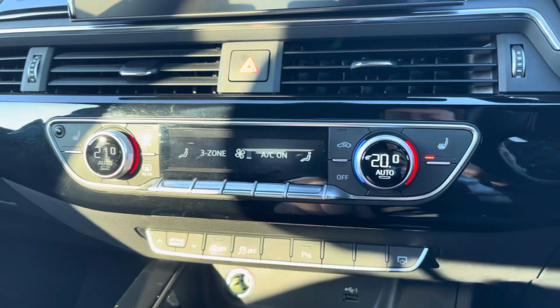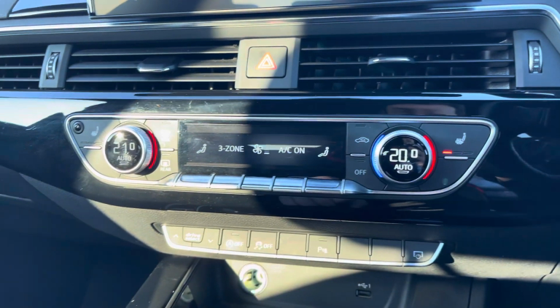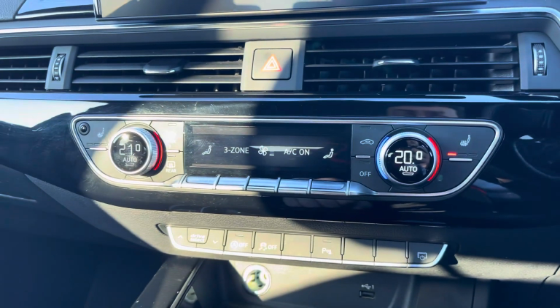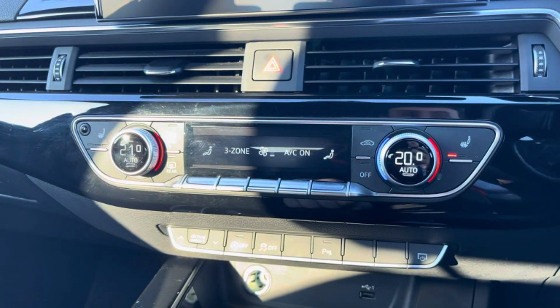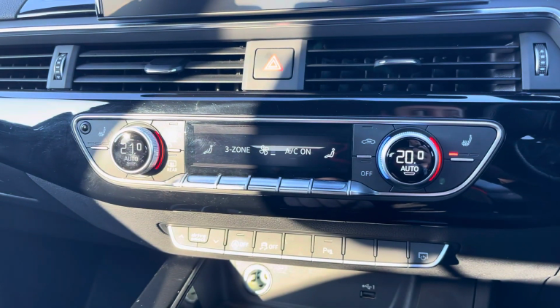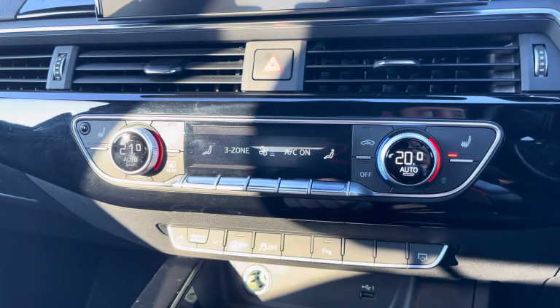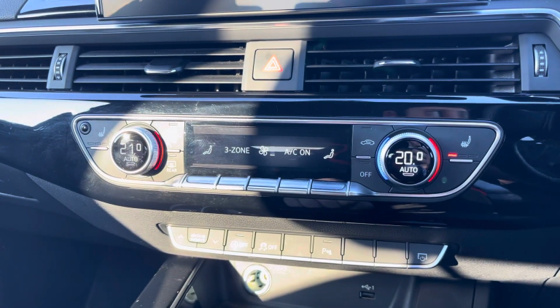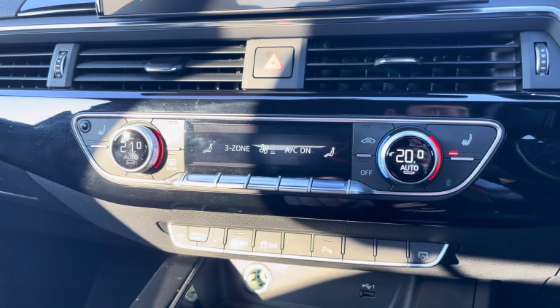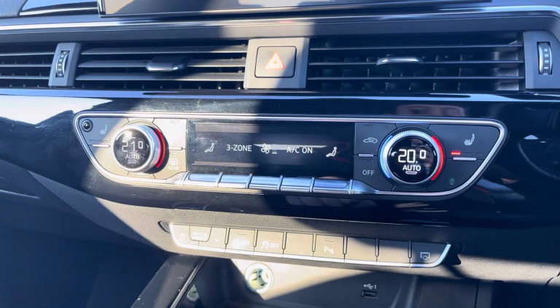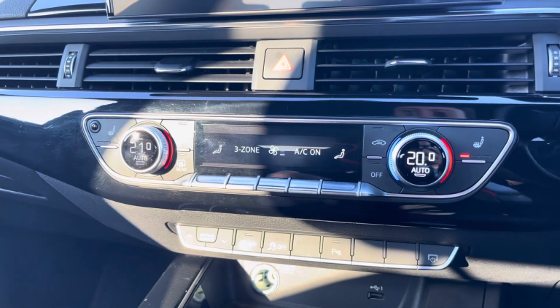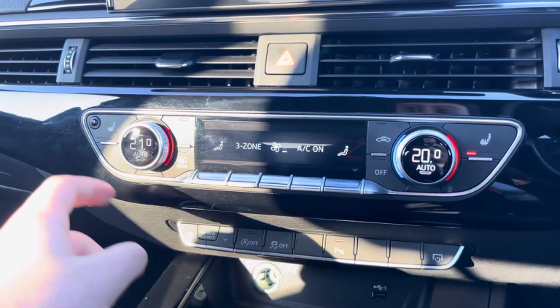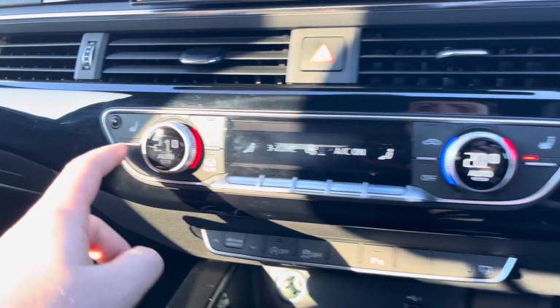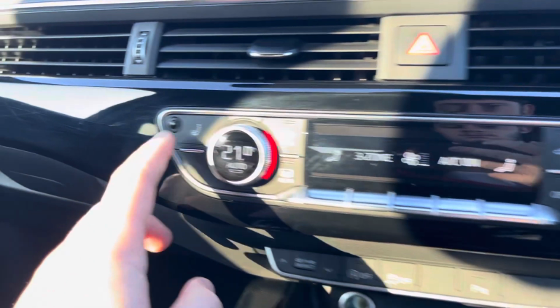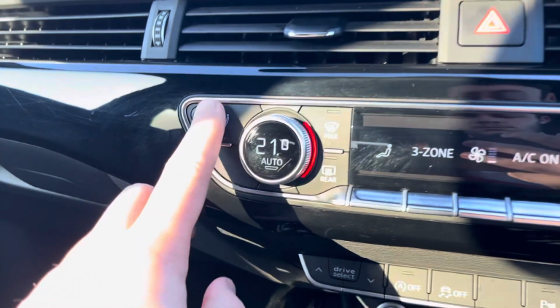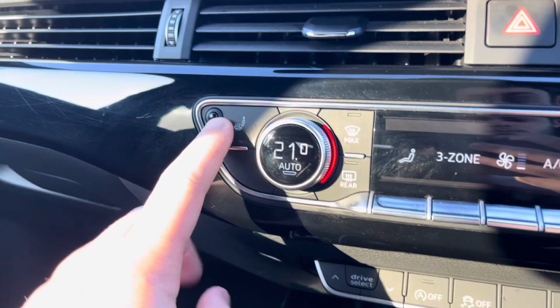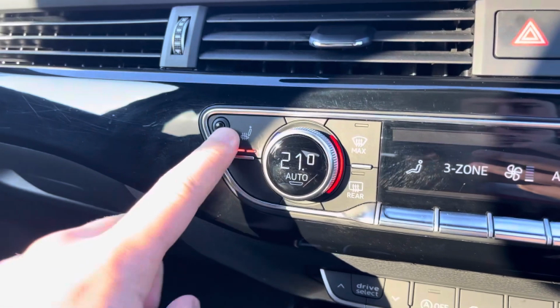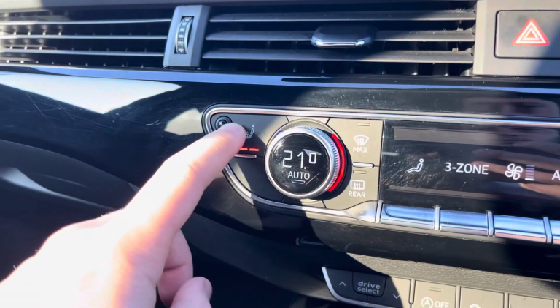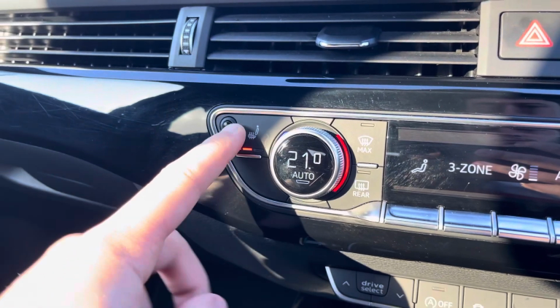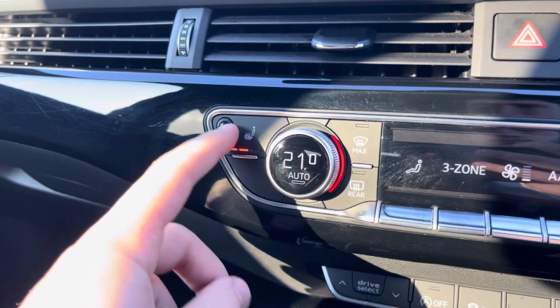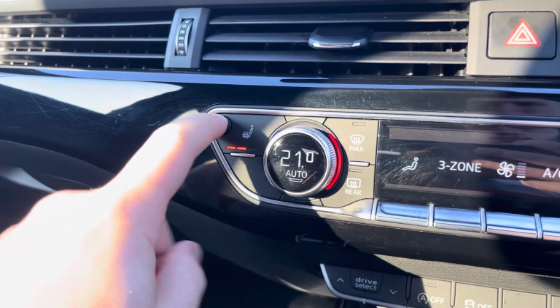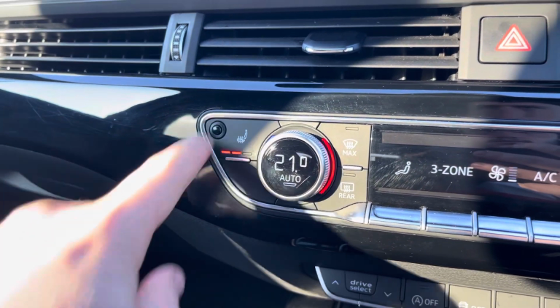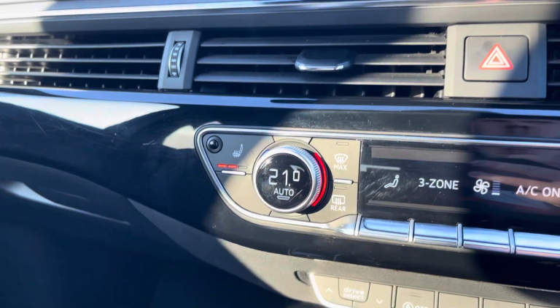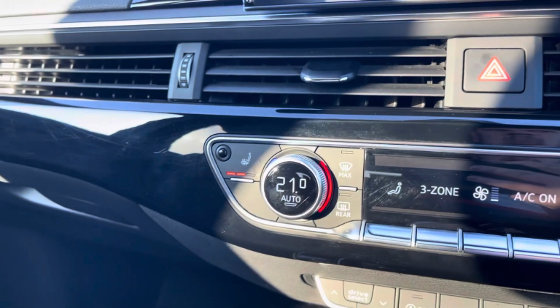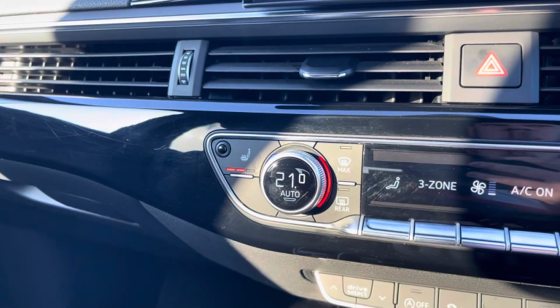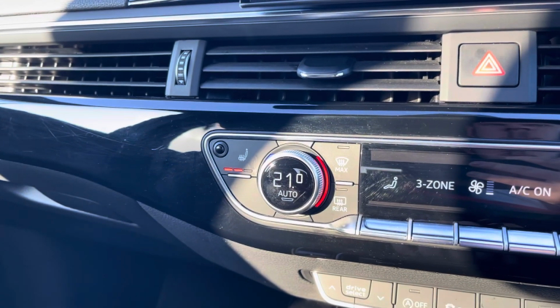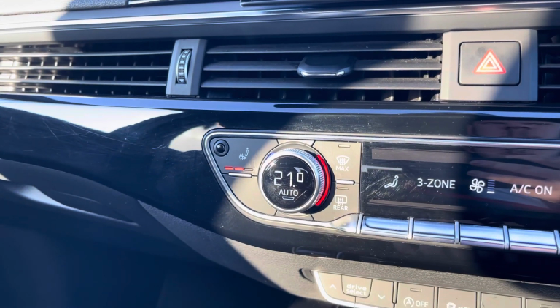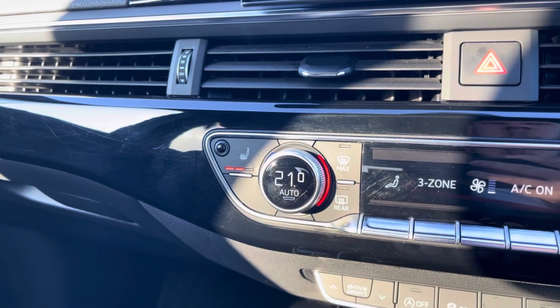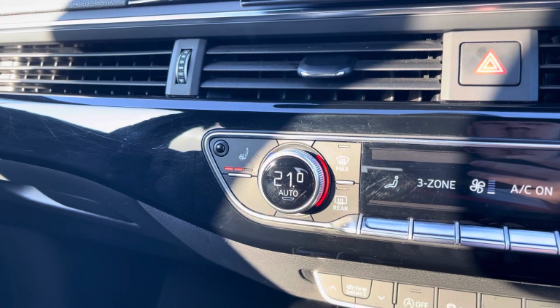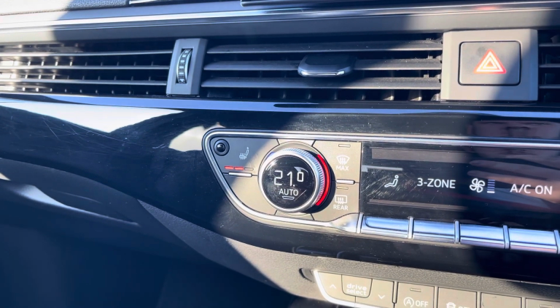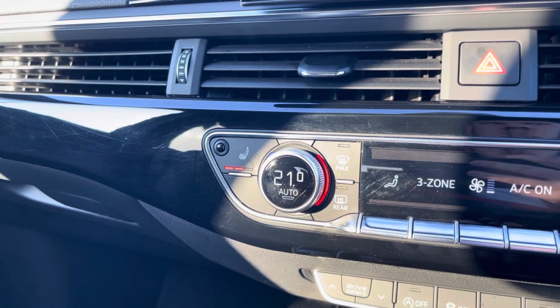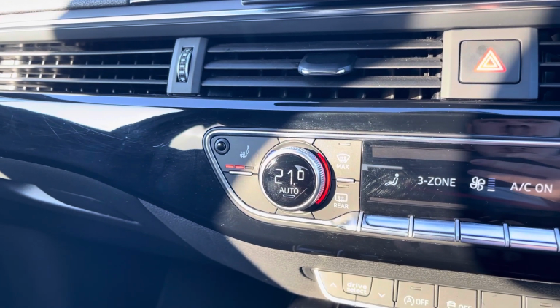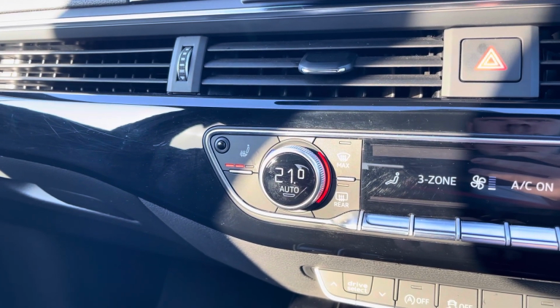This allows both driver and passenger to change the temperature on their side of the car according to their comfort needs. And as an added luxury, the front sport seats are also heated, which is perfect for those colder winter months.